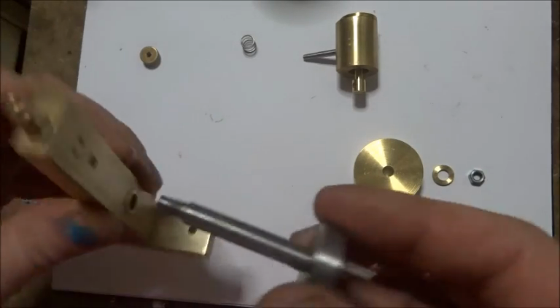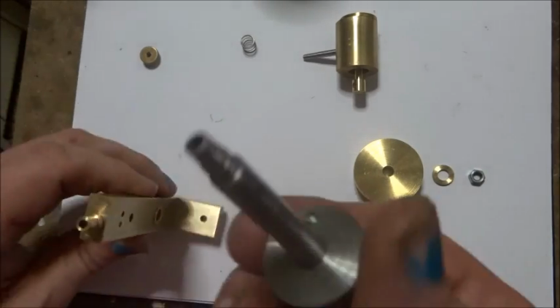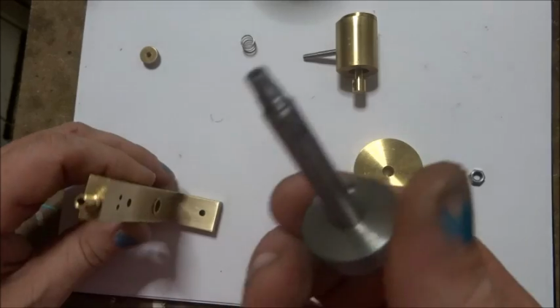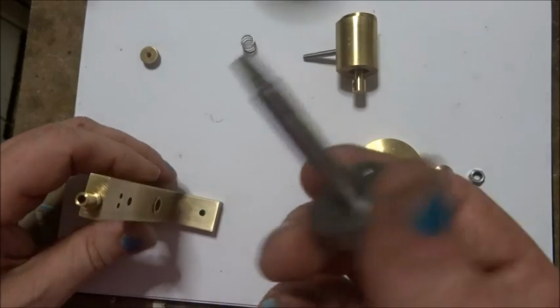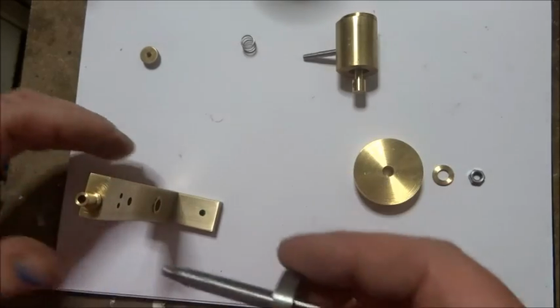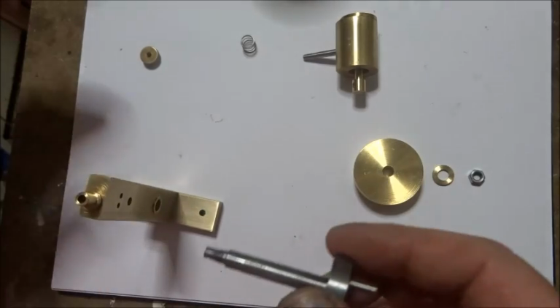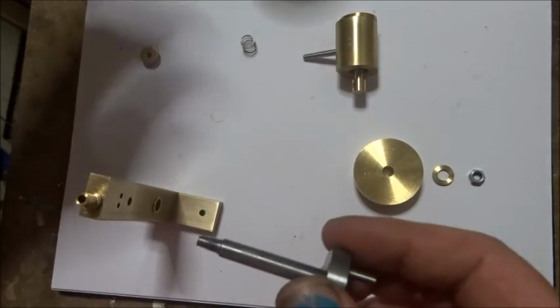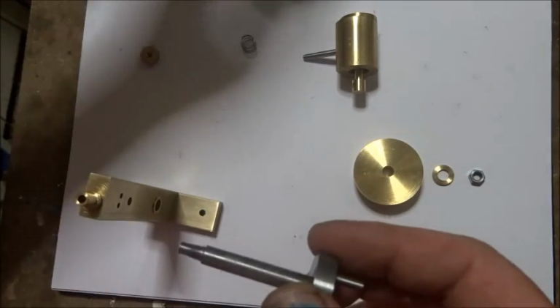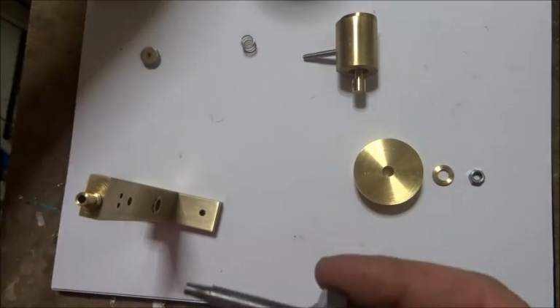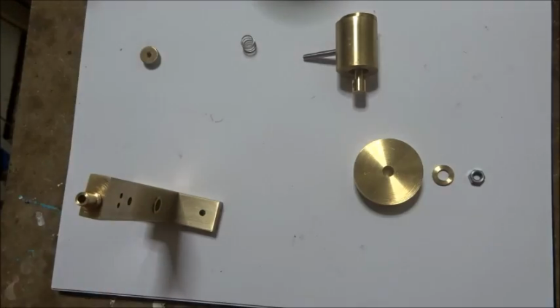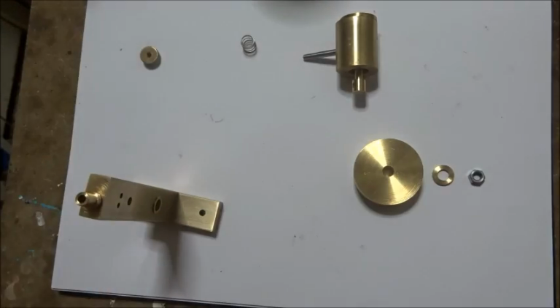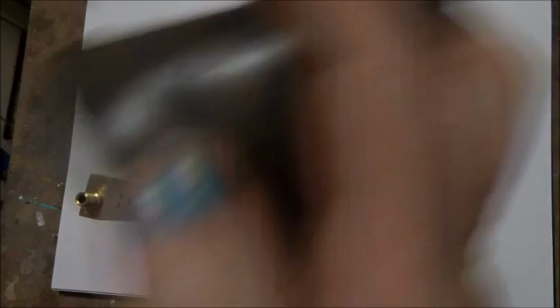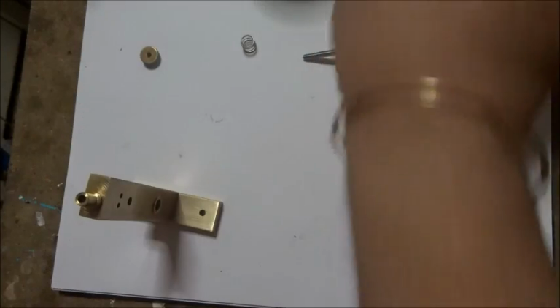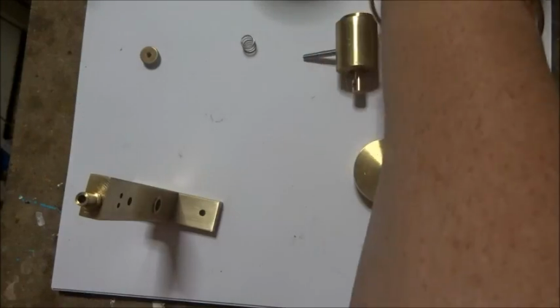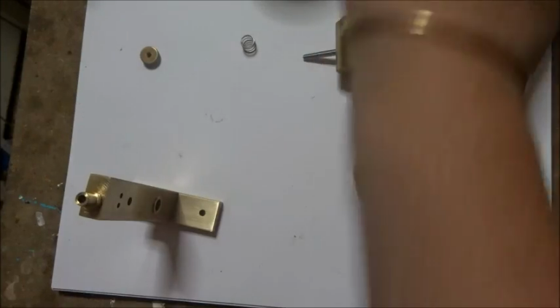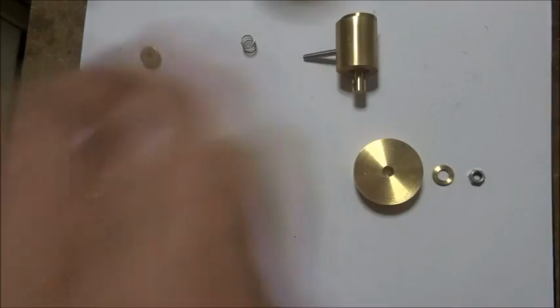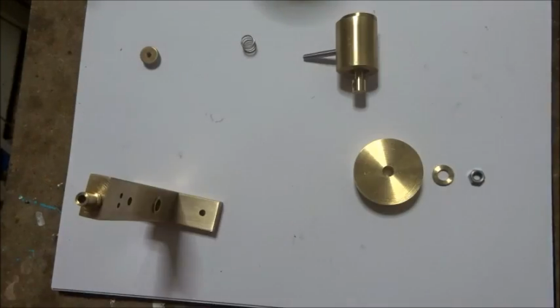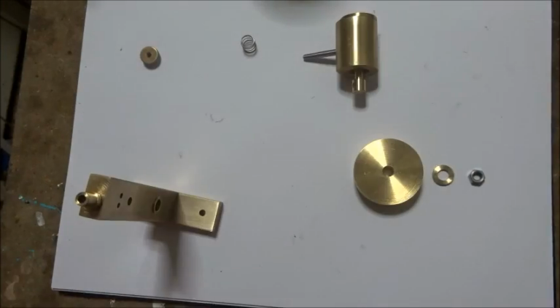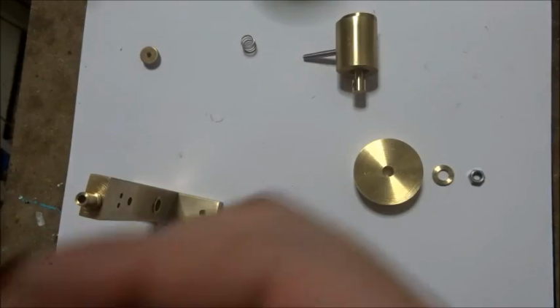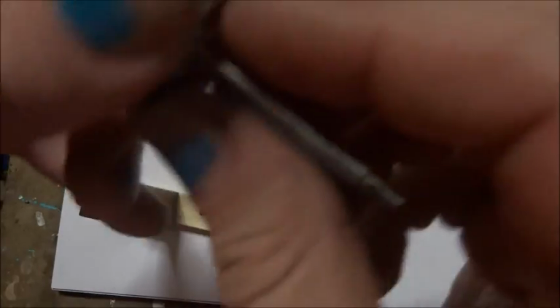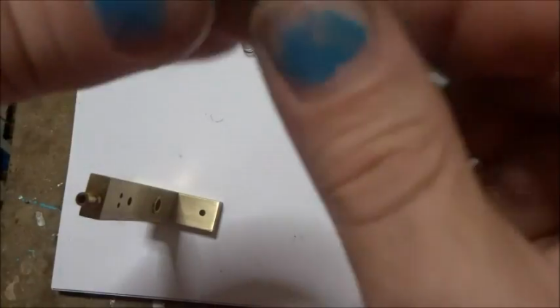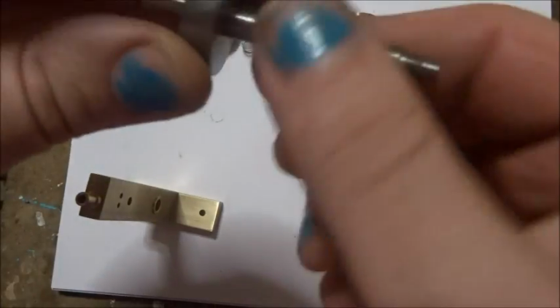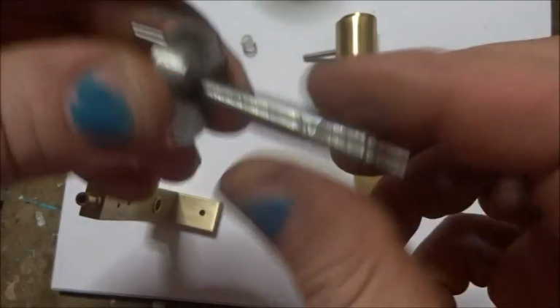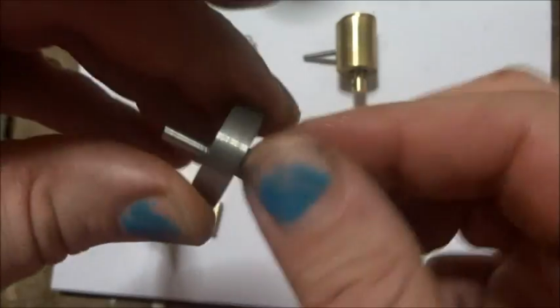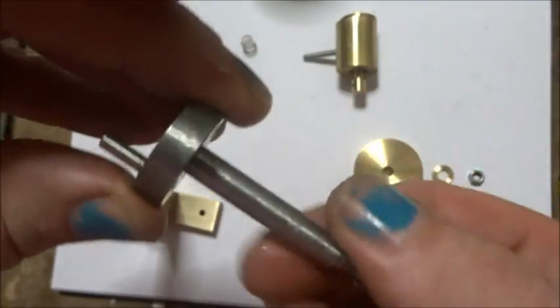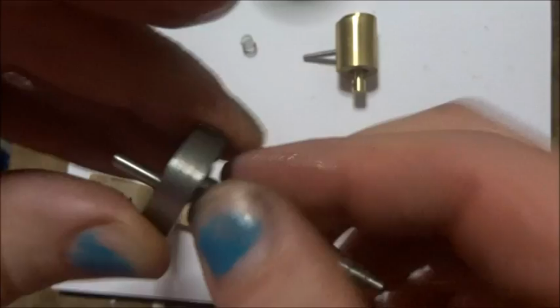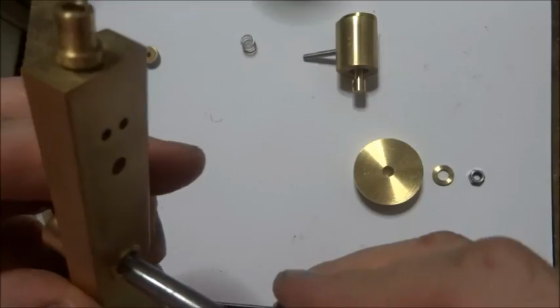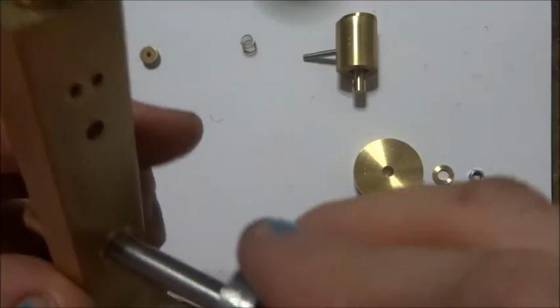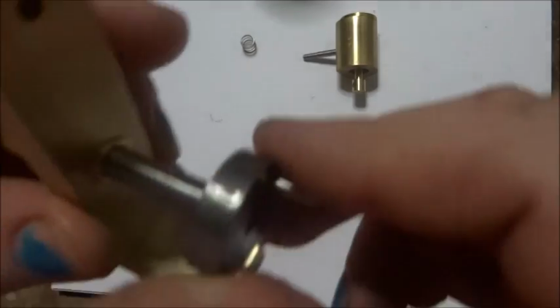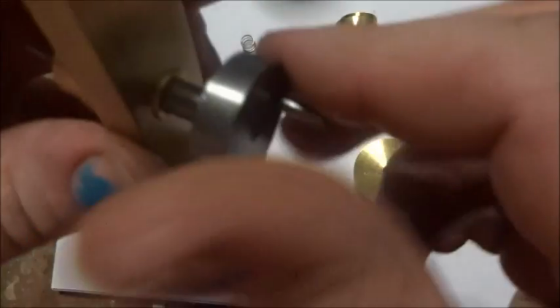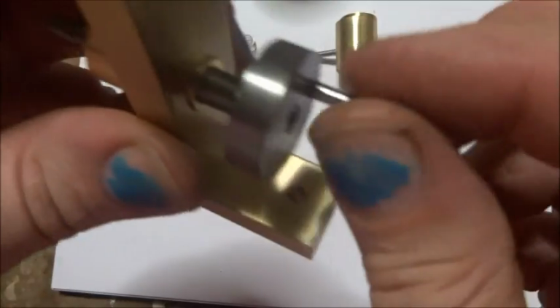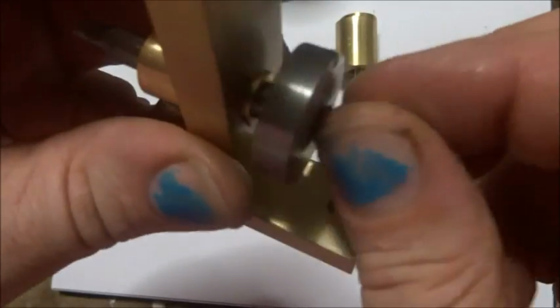Now a little bit of oil on the crank — same thing. Make sure everything's nice and clean, just a little bit of oil. Let's slip that through from that side.